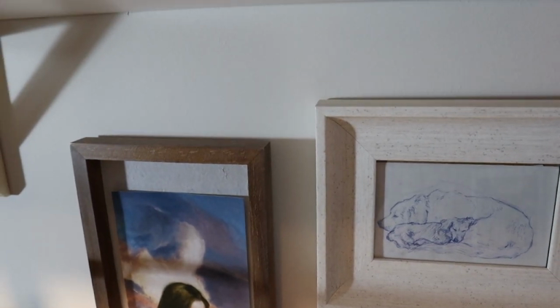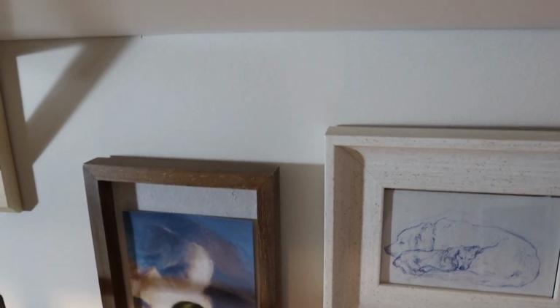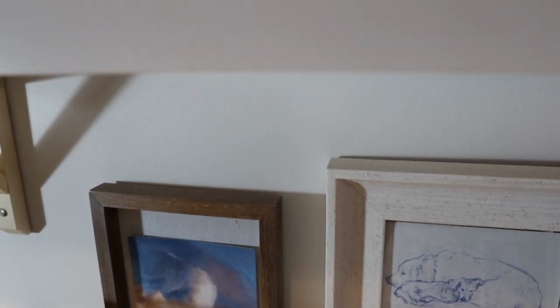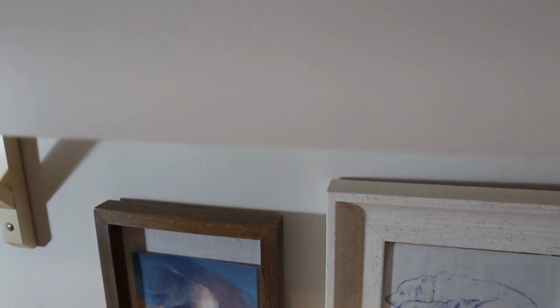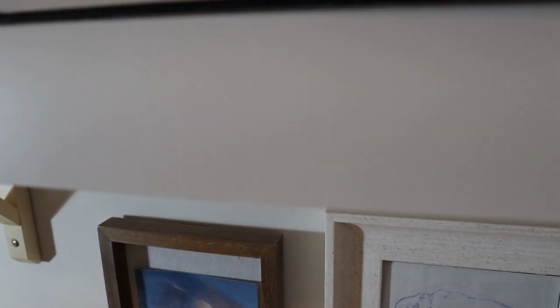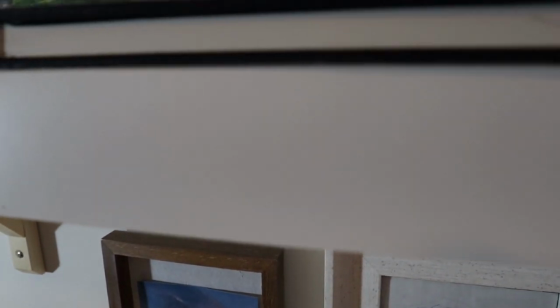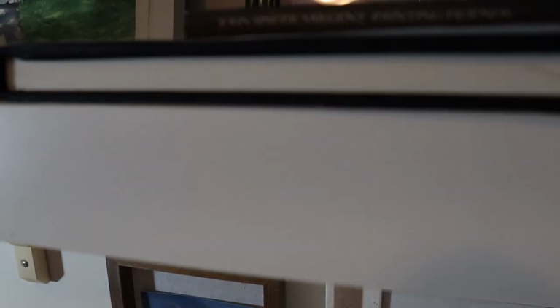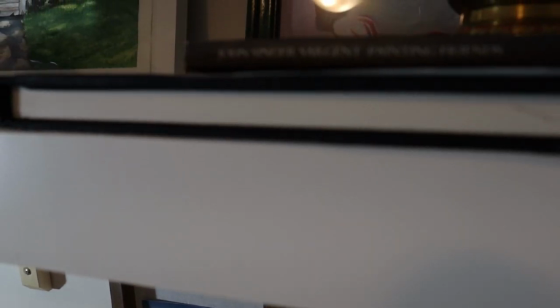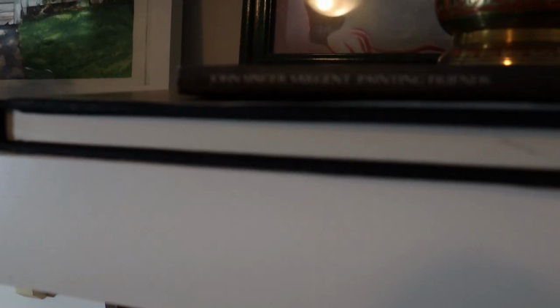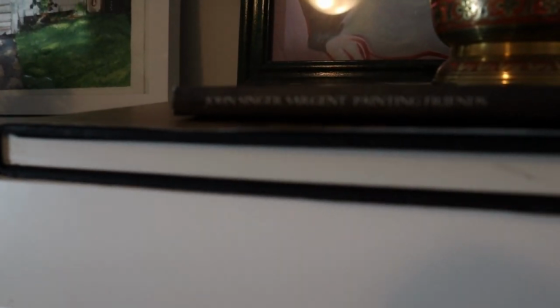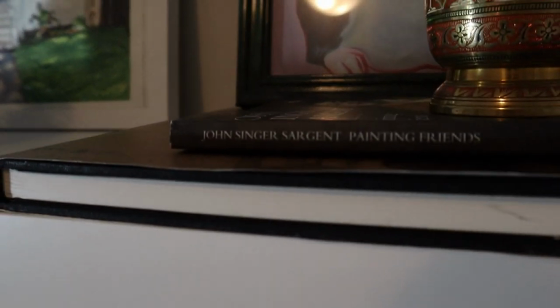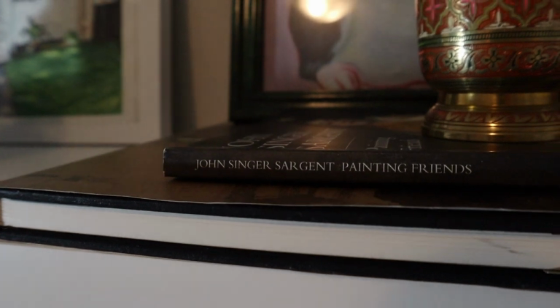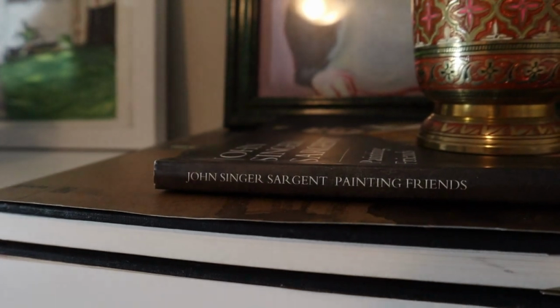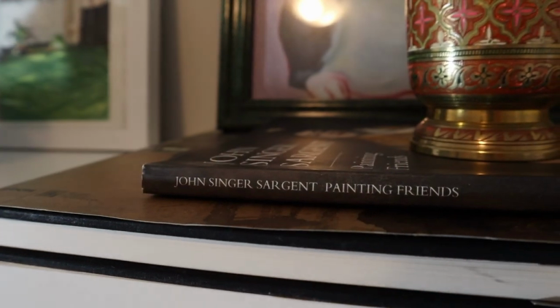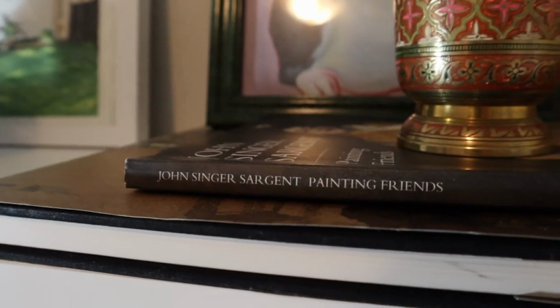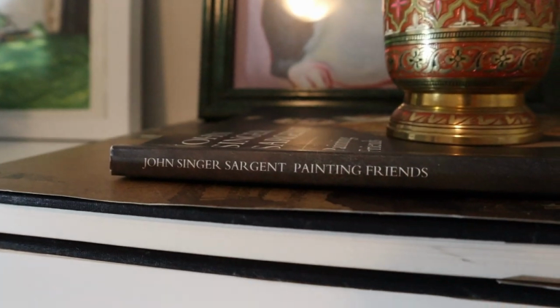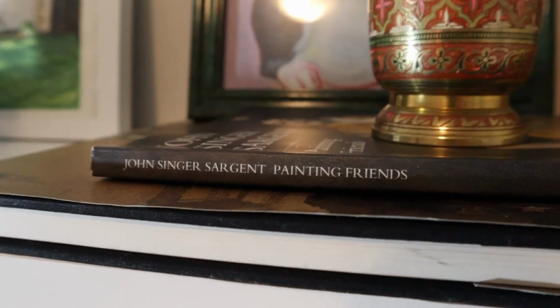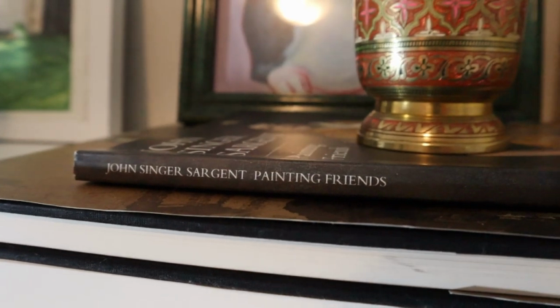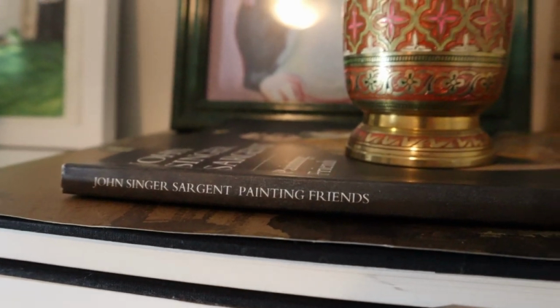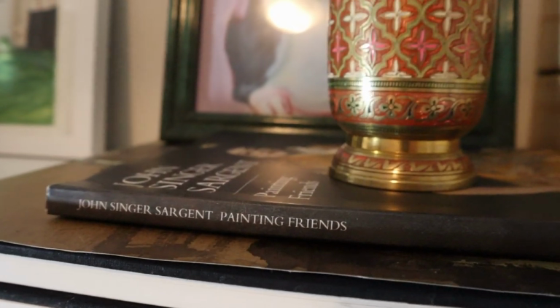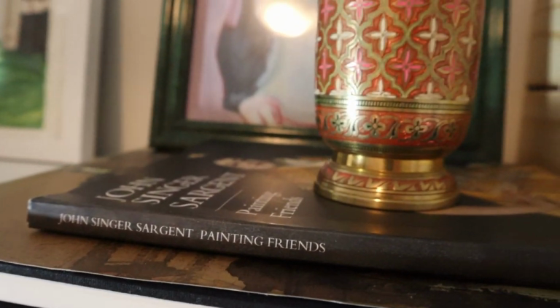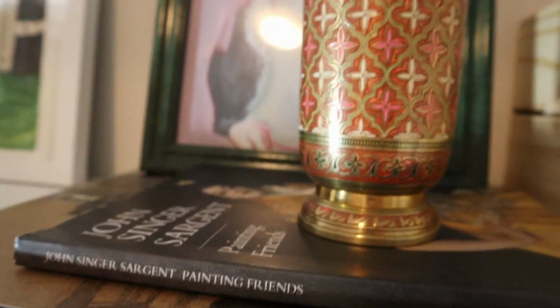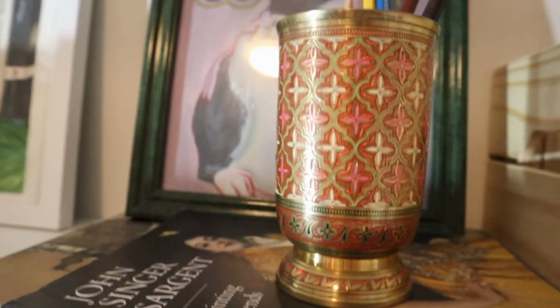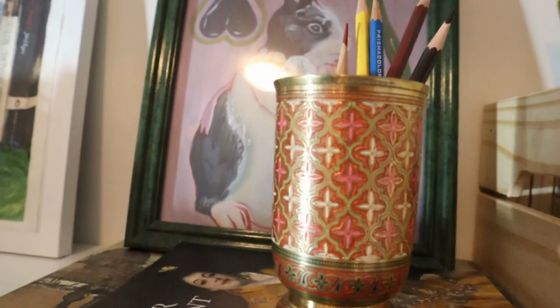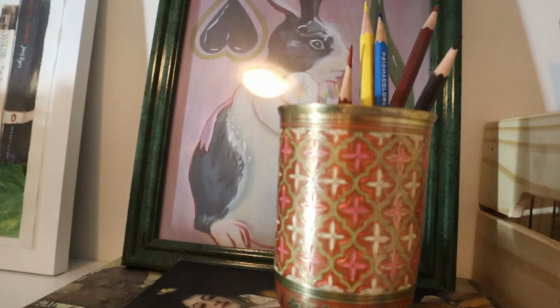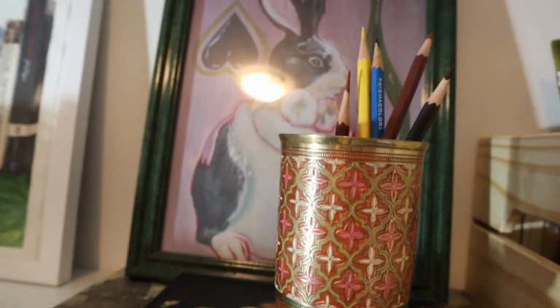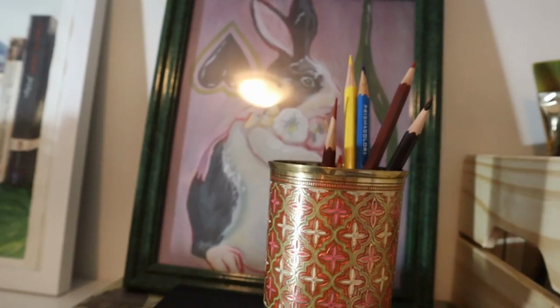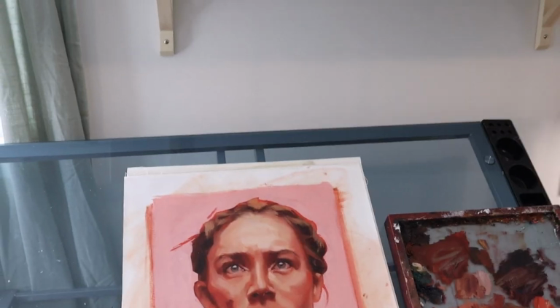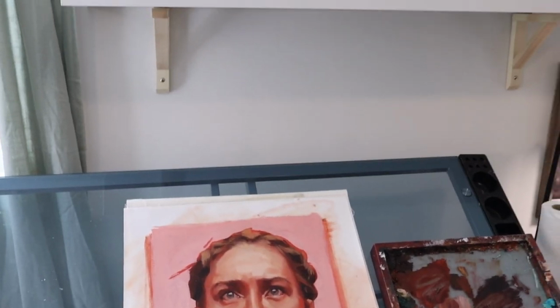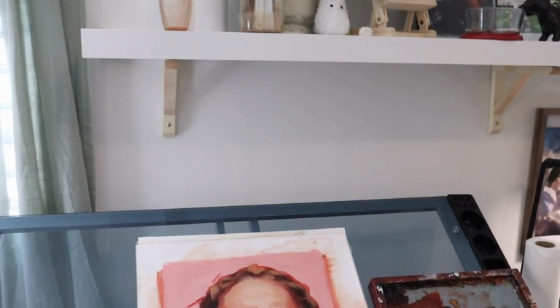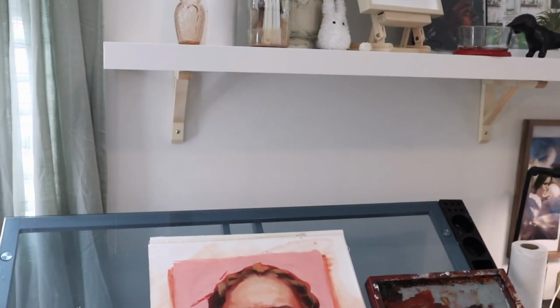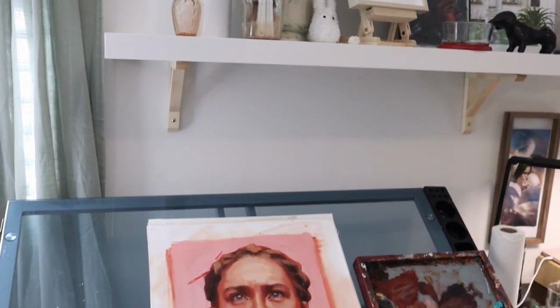If you watched this entire video, thank you so much. If you're an artist or a painter, let me know what you're working on down in the comments. You can also let me know if you've seen this movie and what you thought of it.